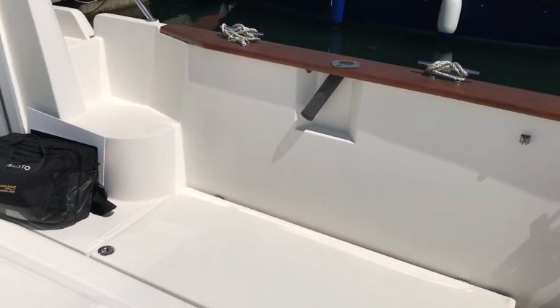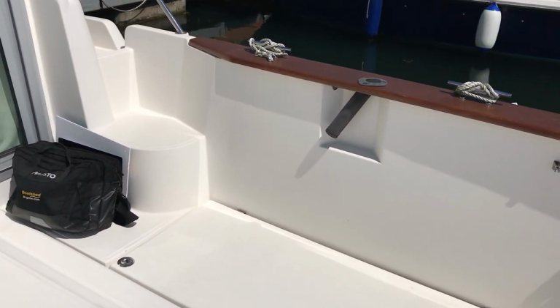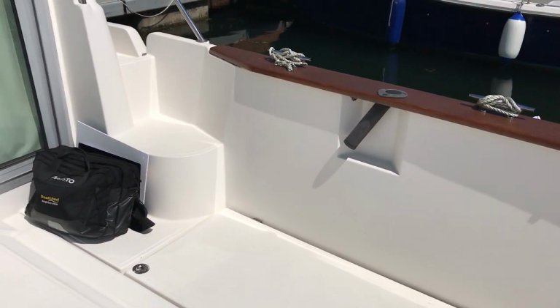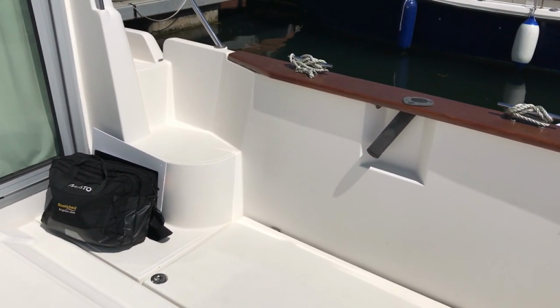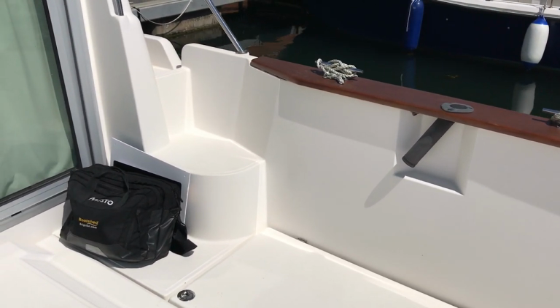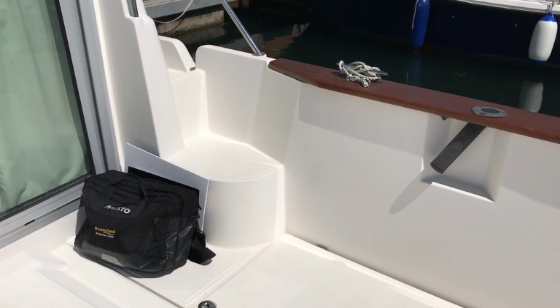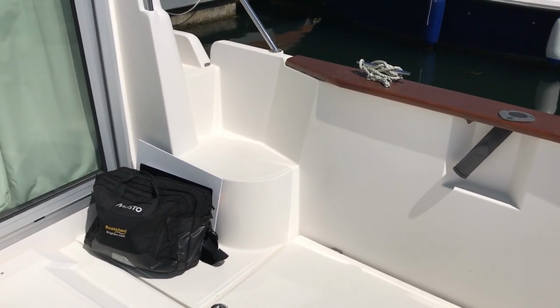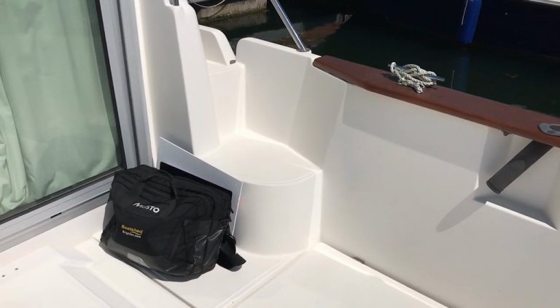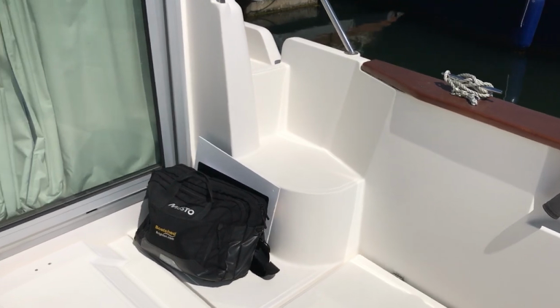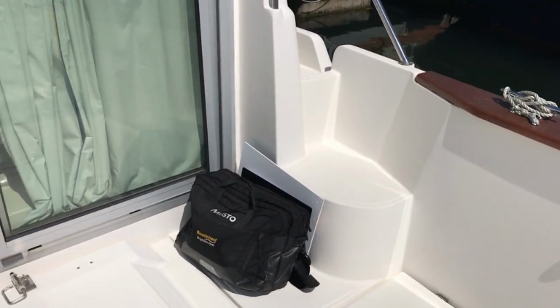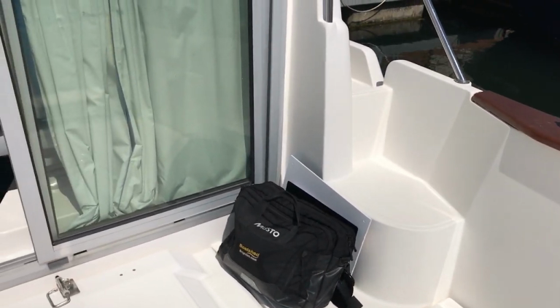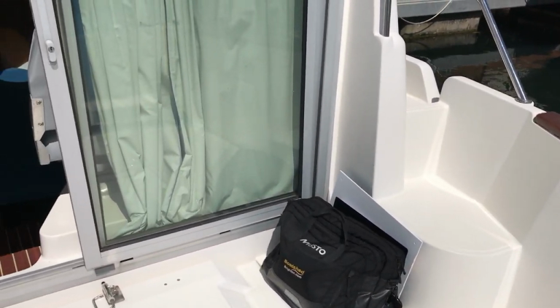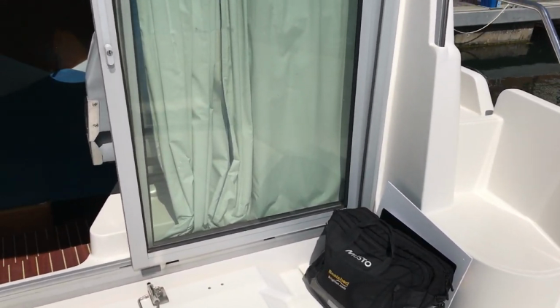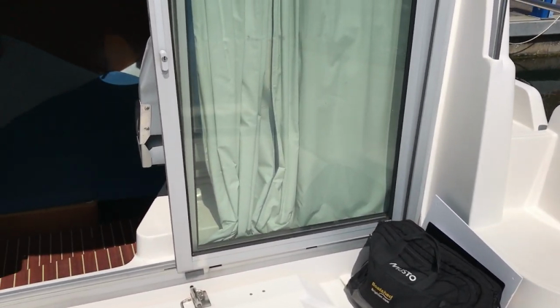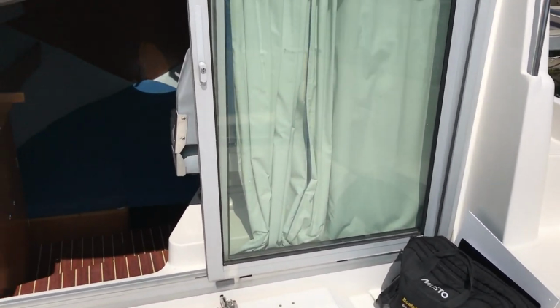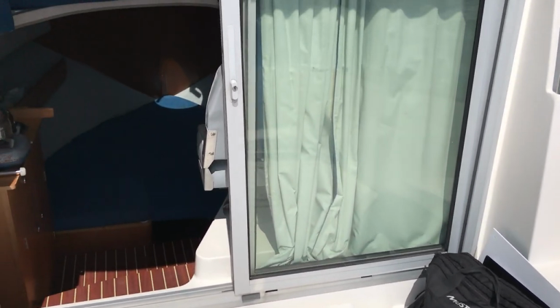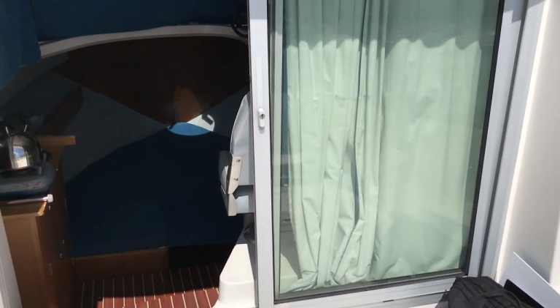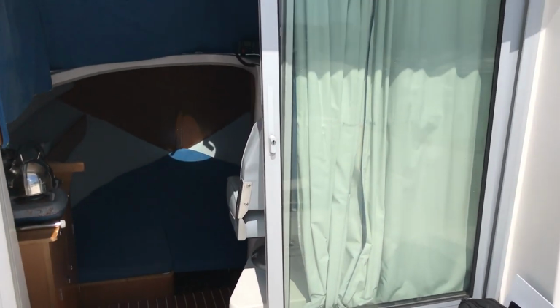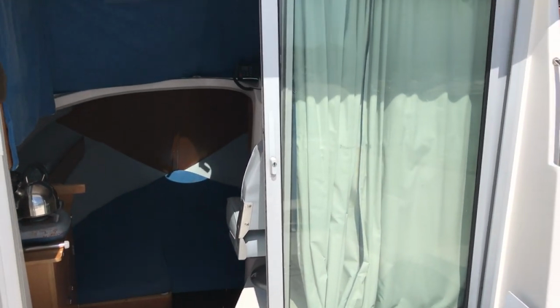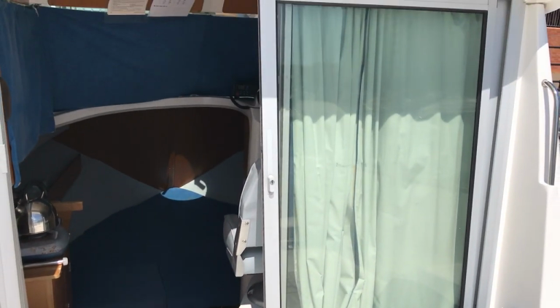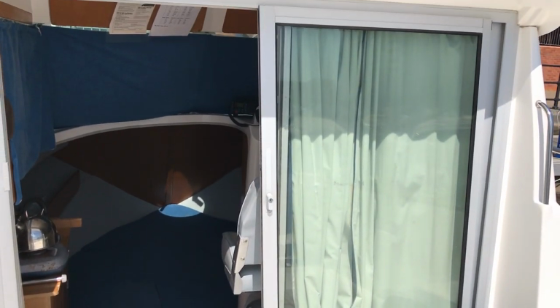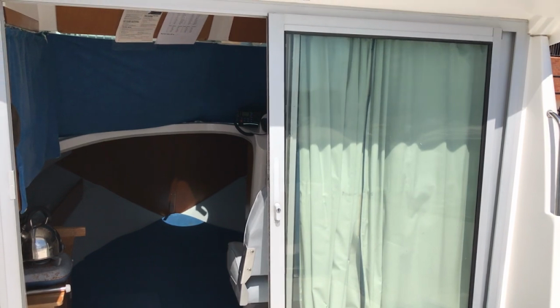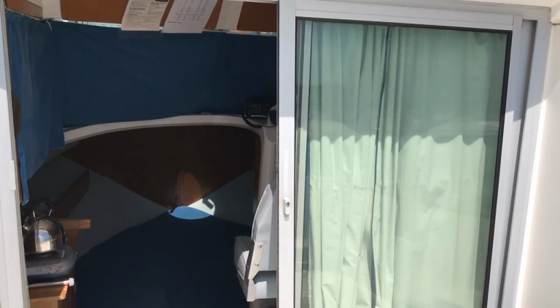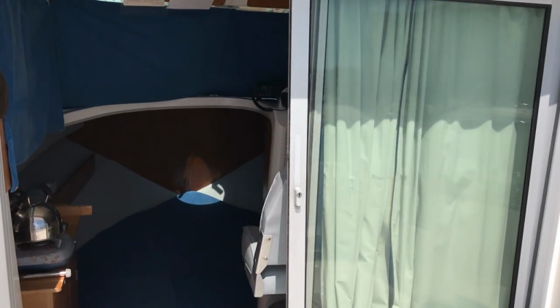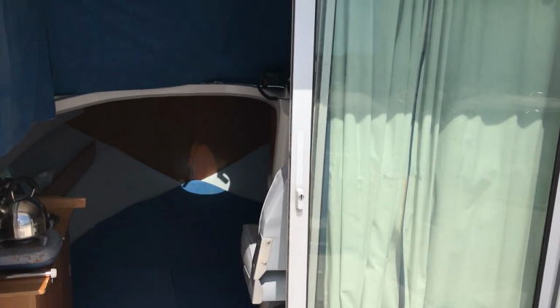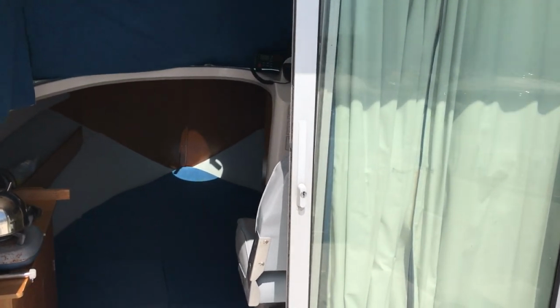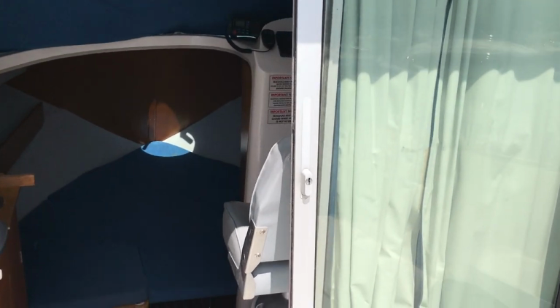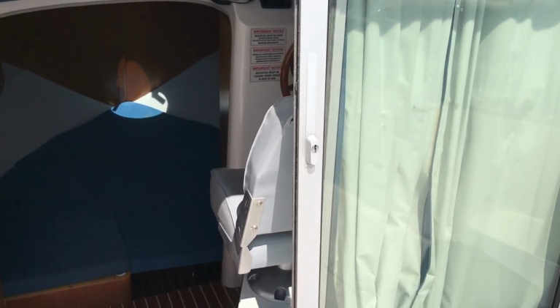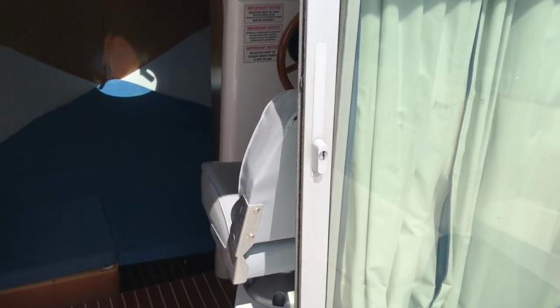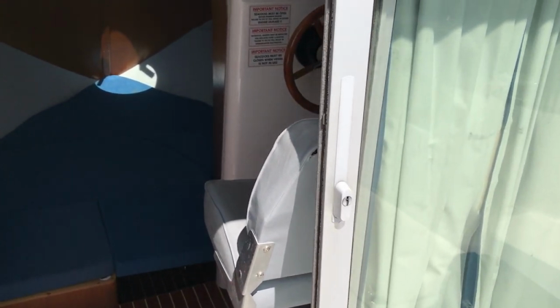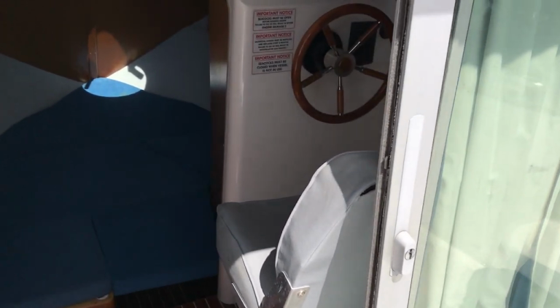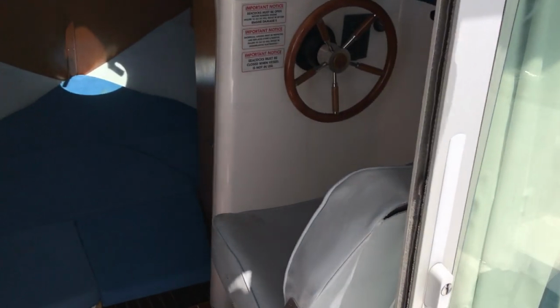Starting off from the starboard after end of the cockpit, we're going along the starboard side. As you can see, we've got French windows there, with long curtains, and also curtains for the interior windows to keep all that UV off.